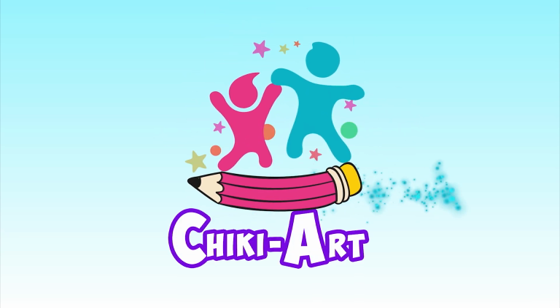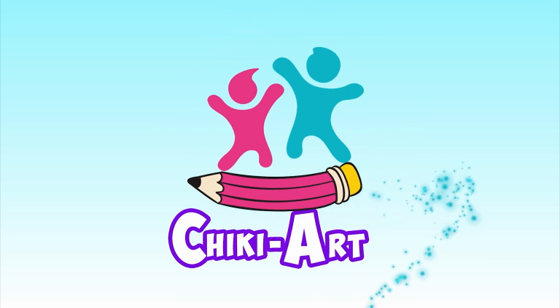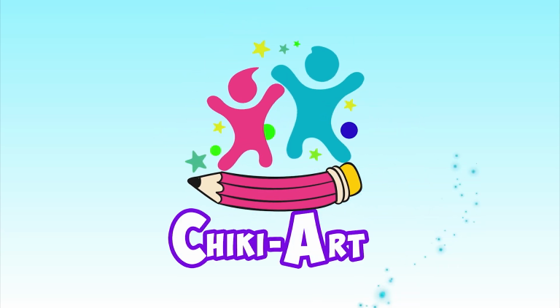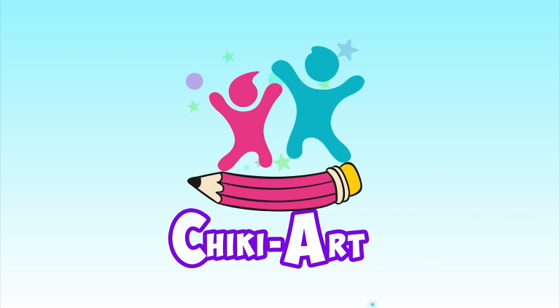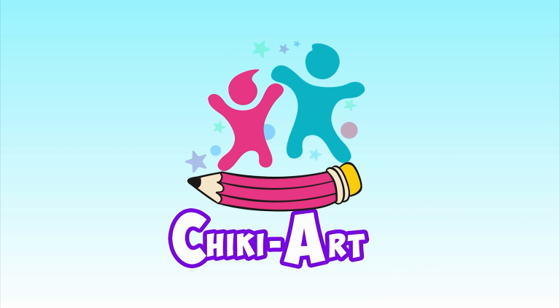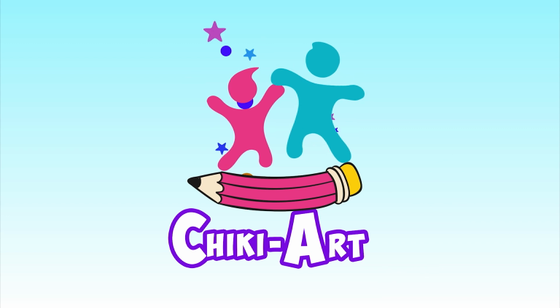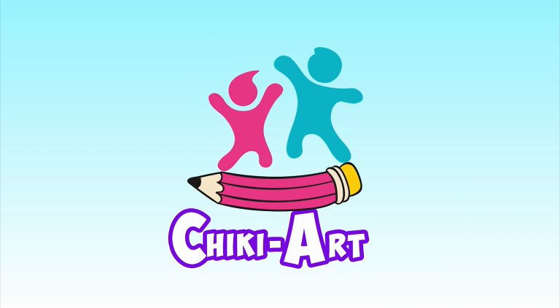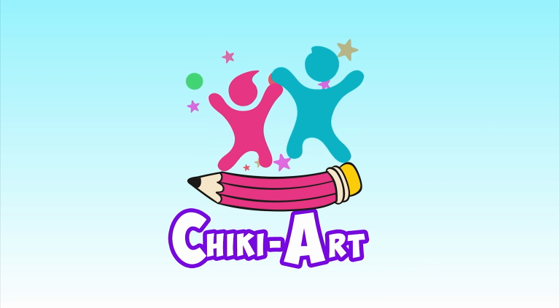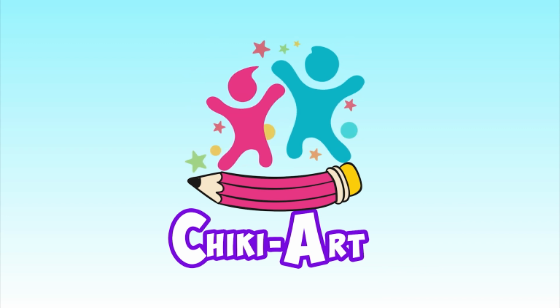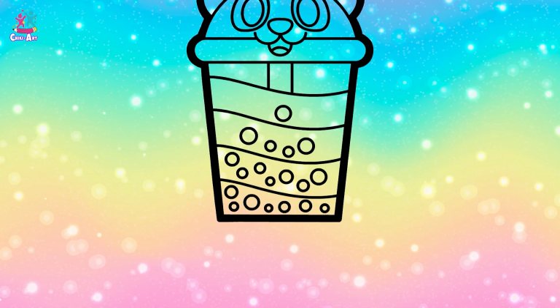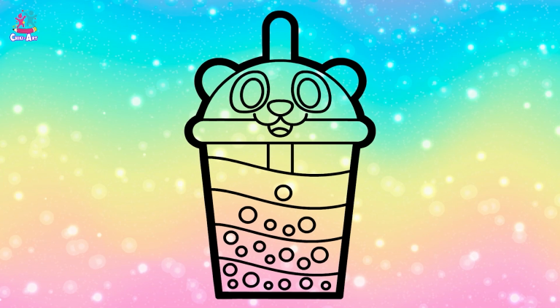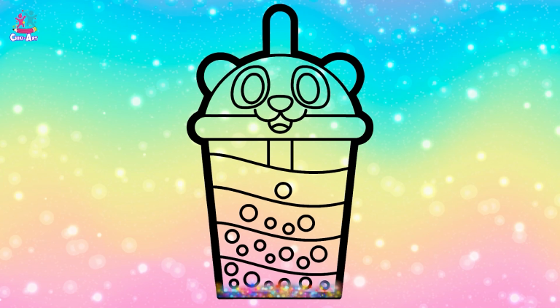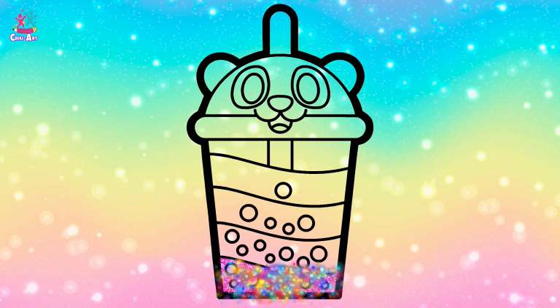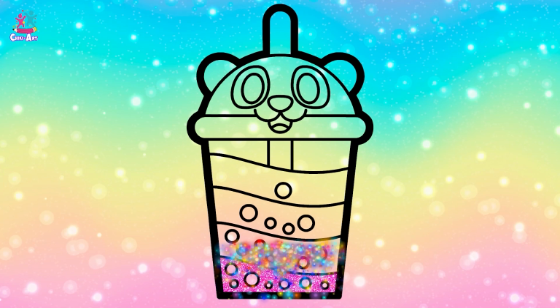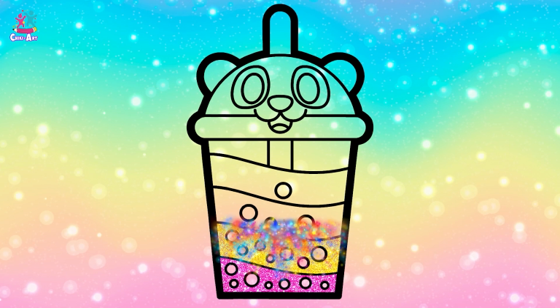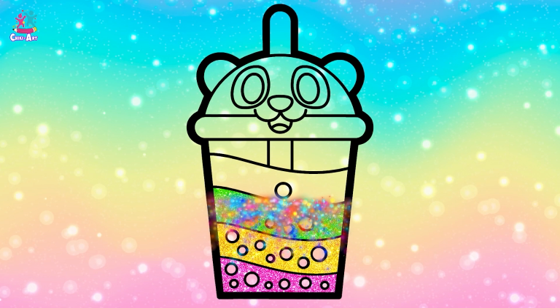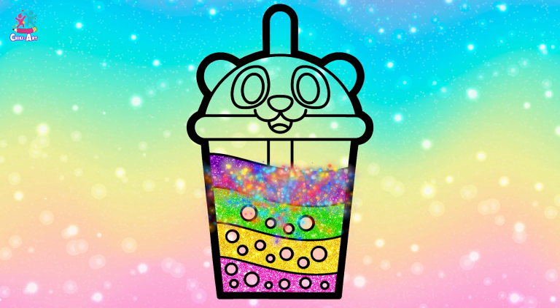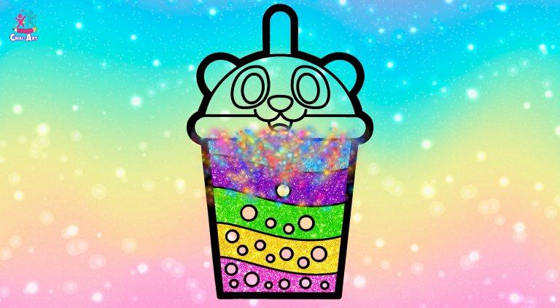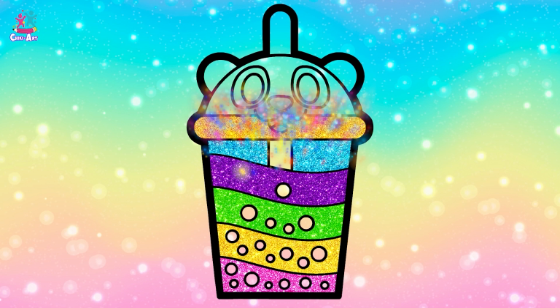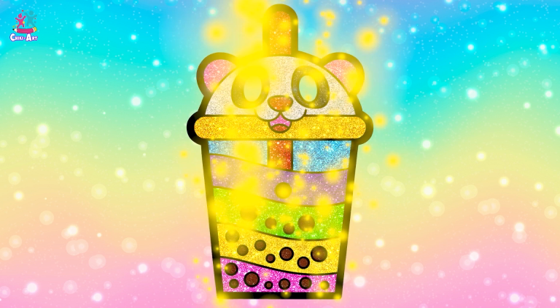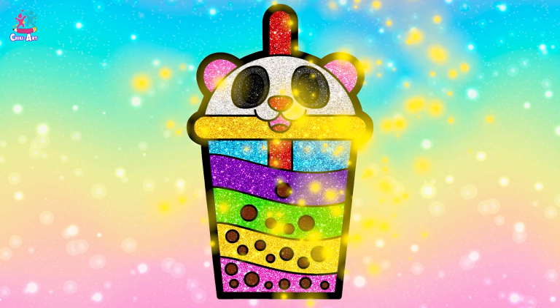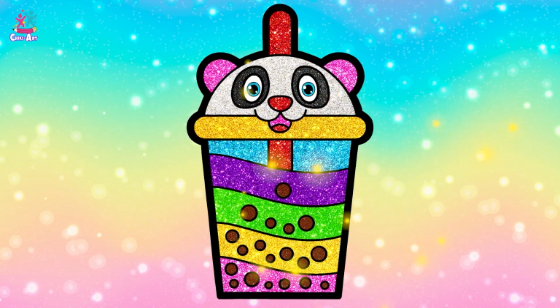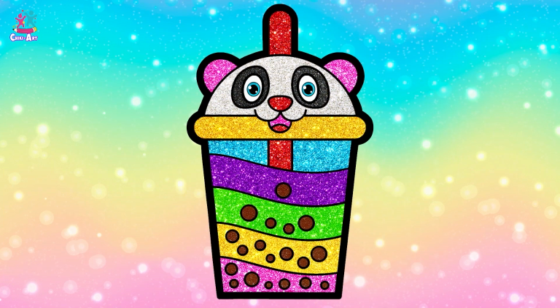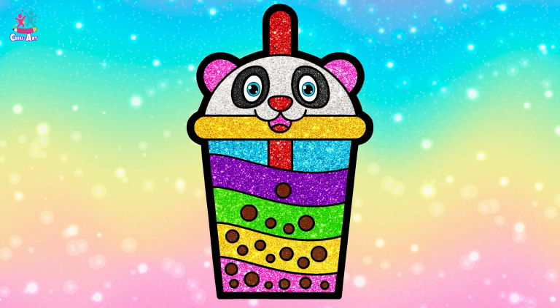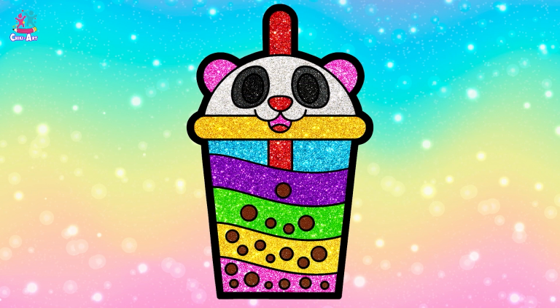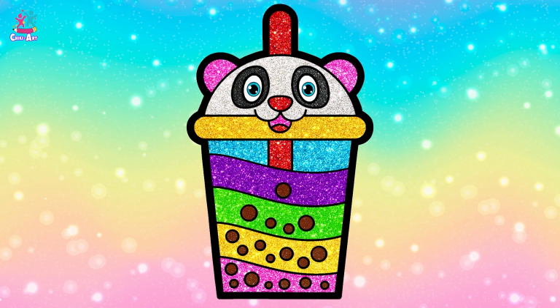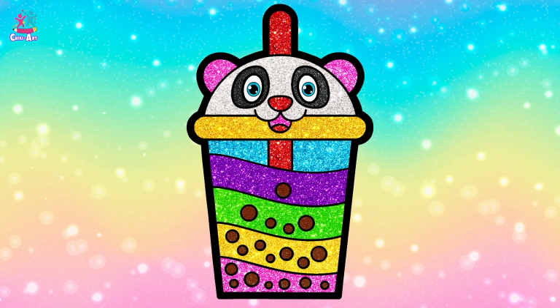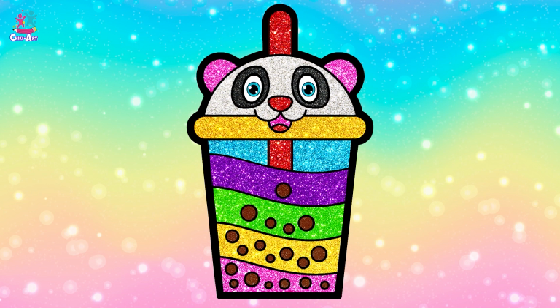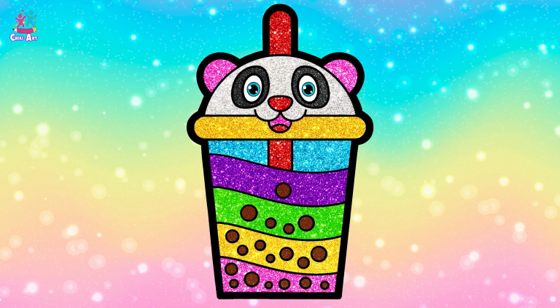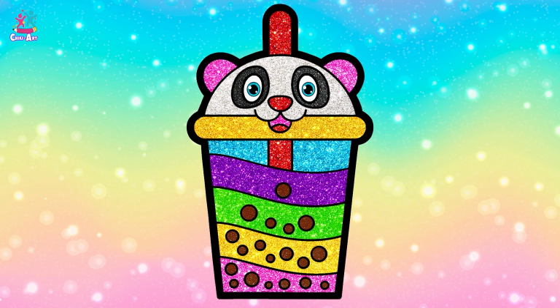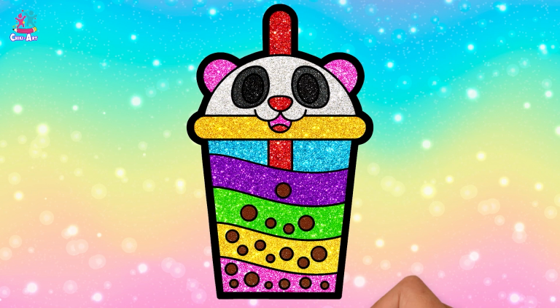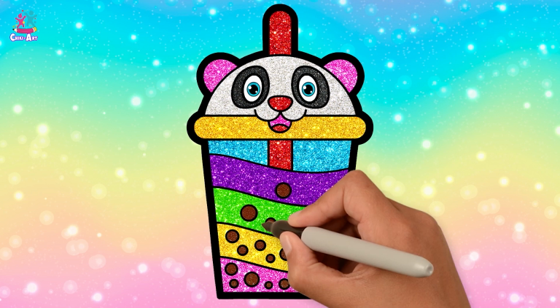Cheeky Art. Hey kids! This is a bubble tea. Let's draw it.